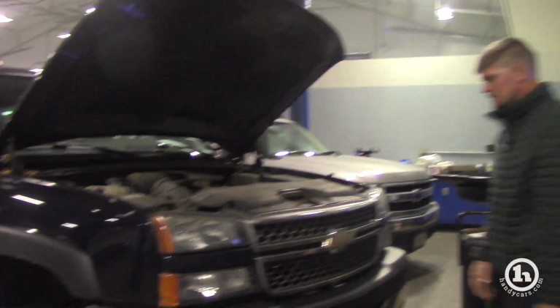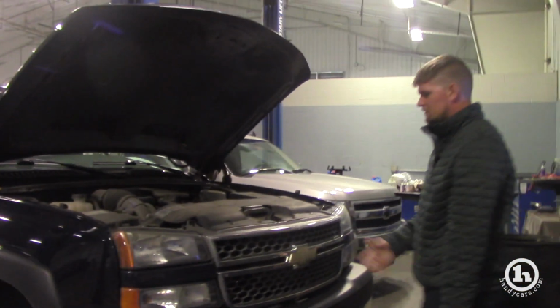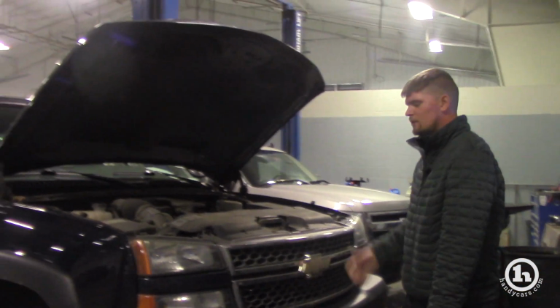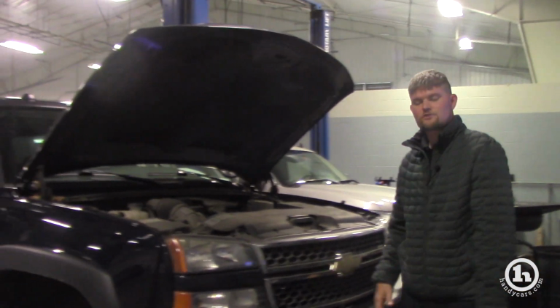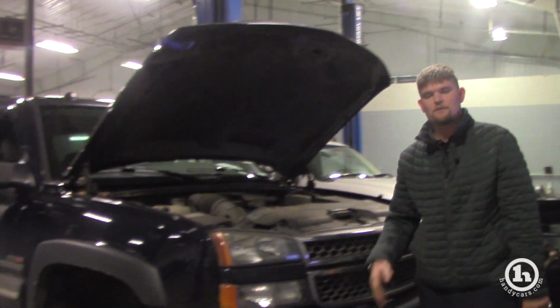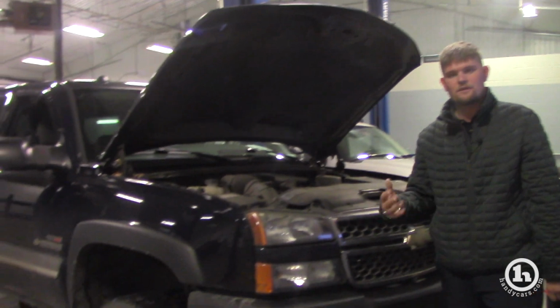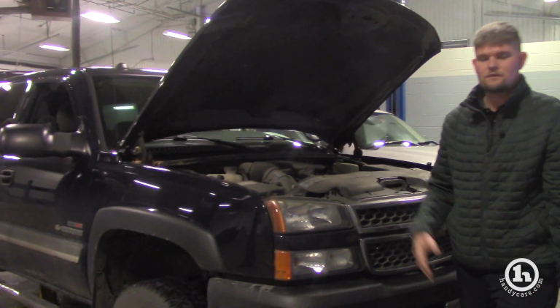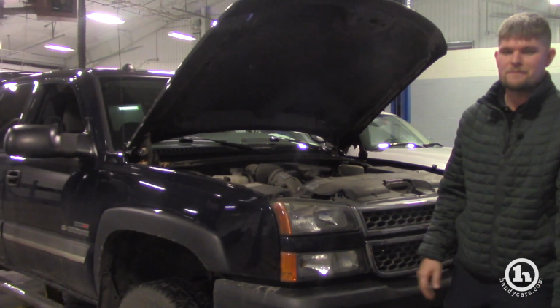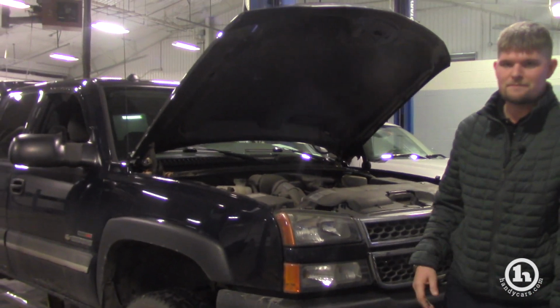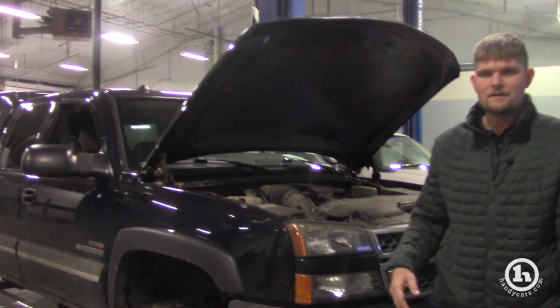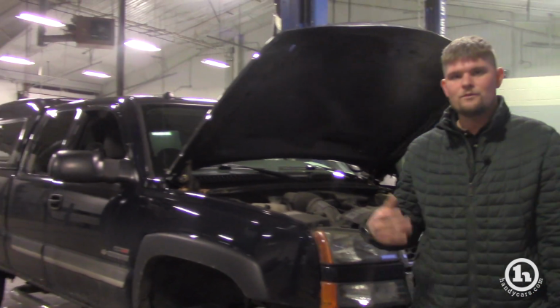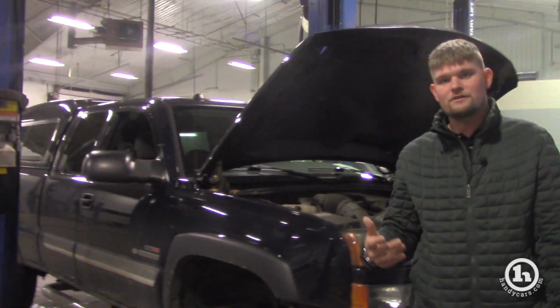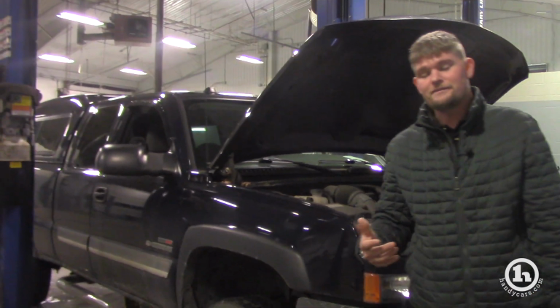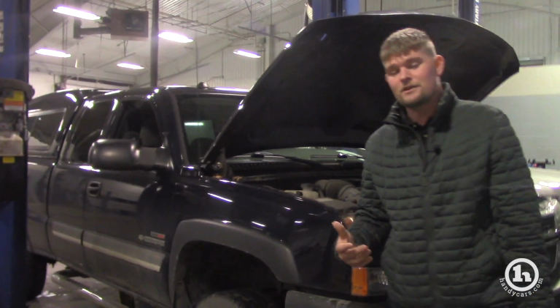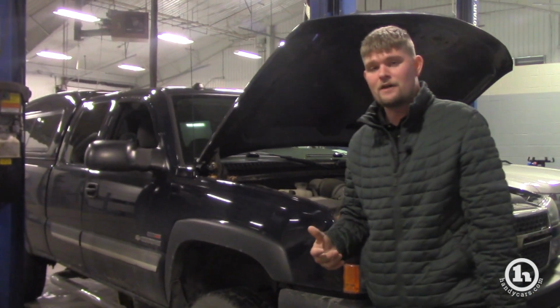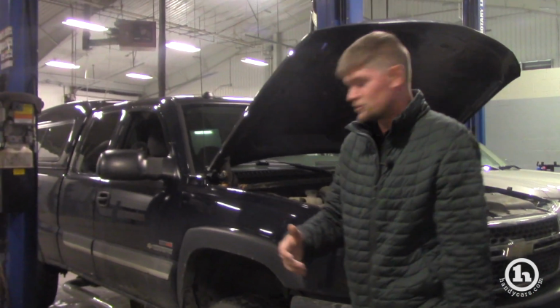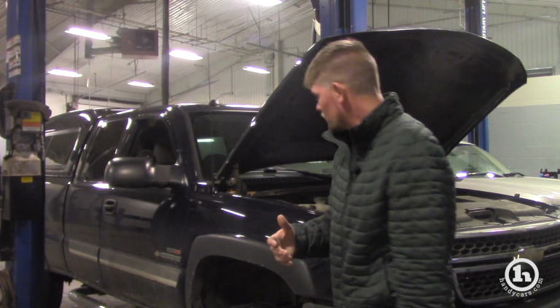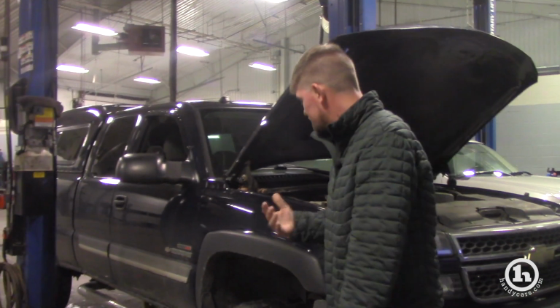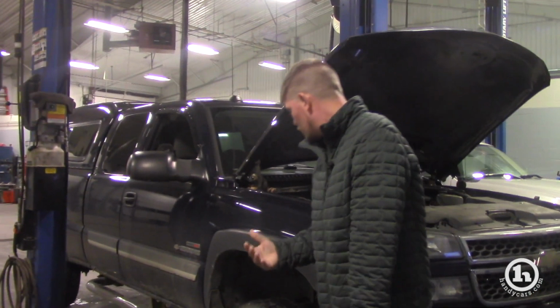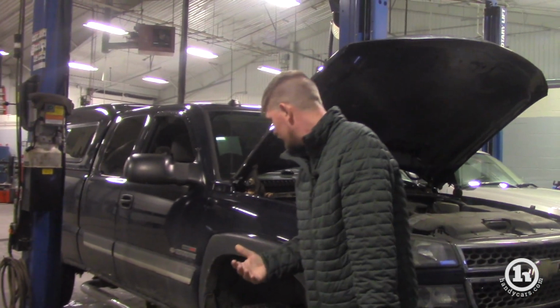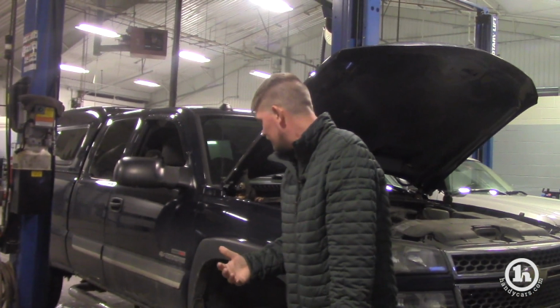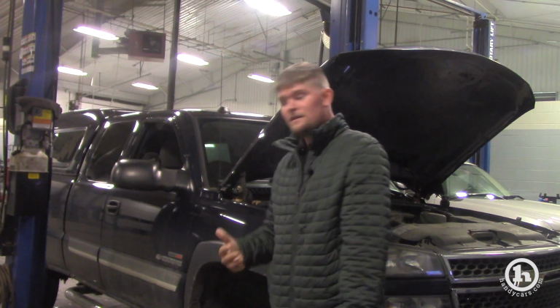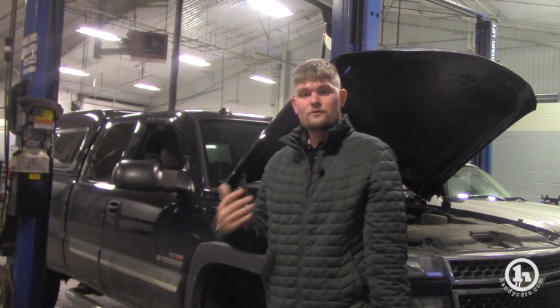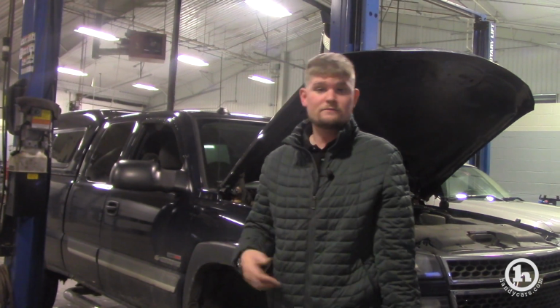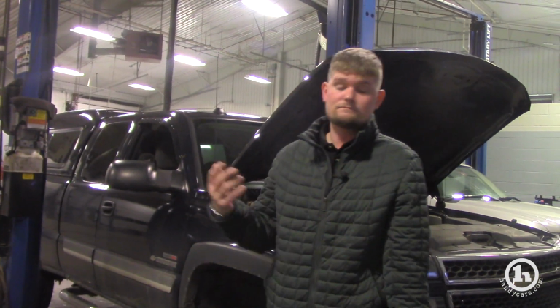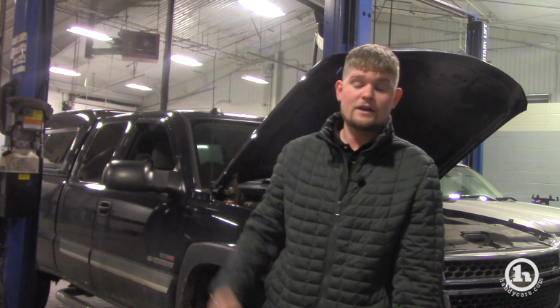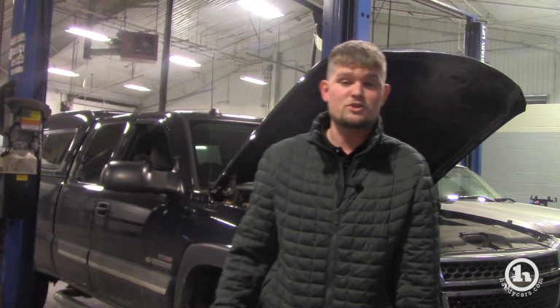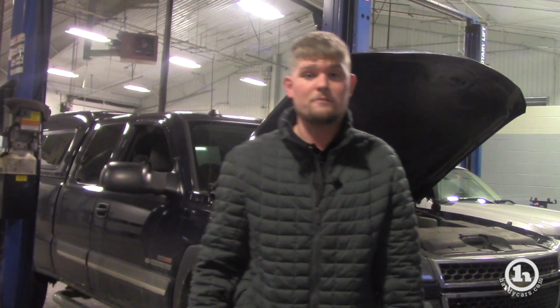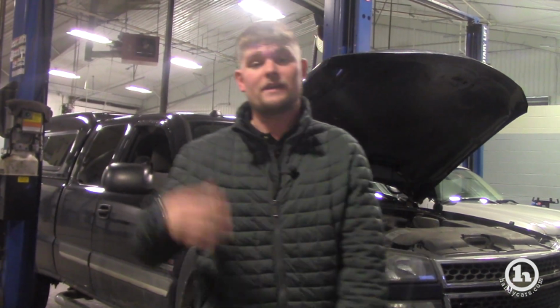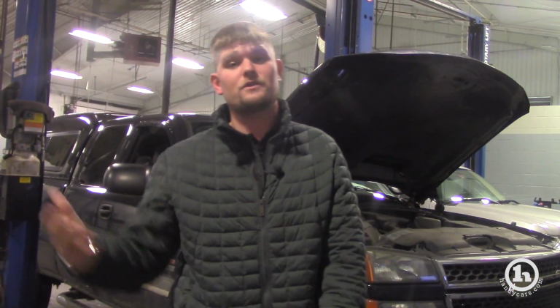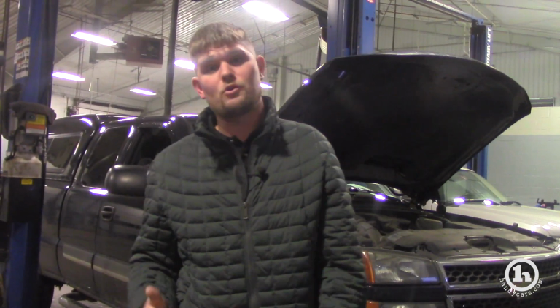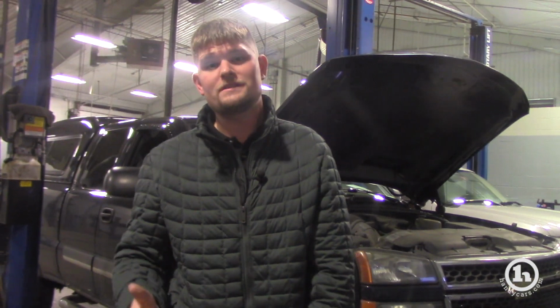I couldn't locate the truck earlier and I was a little bit busy, but we'd certainly love to have you come down to the showroom. This is a quick look at the truck, but I could show you it in more detail.